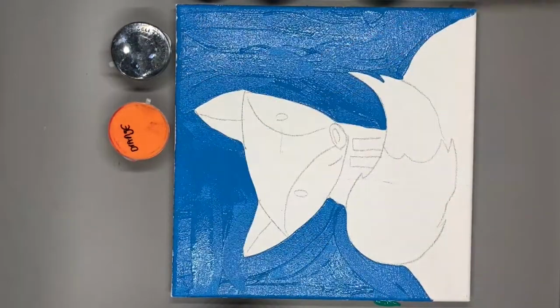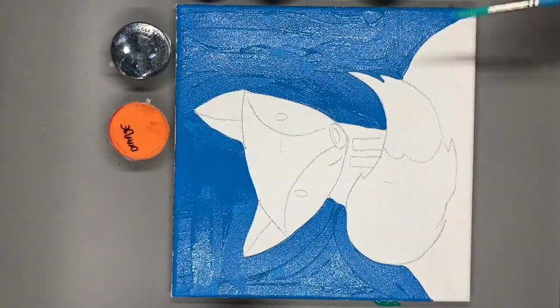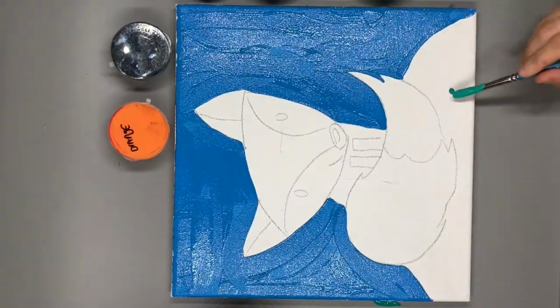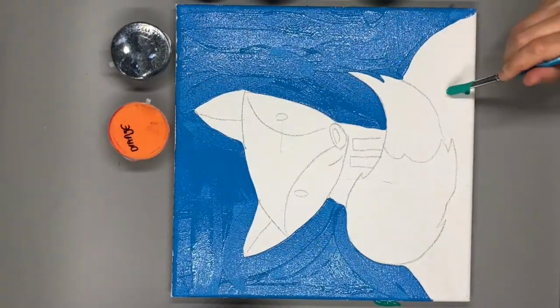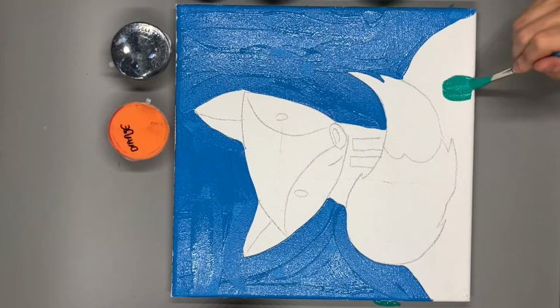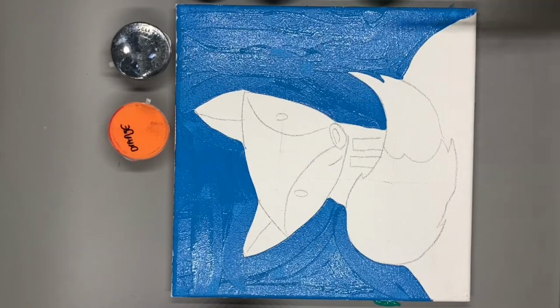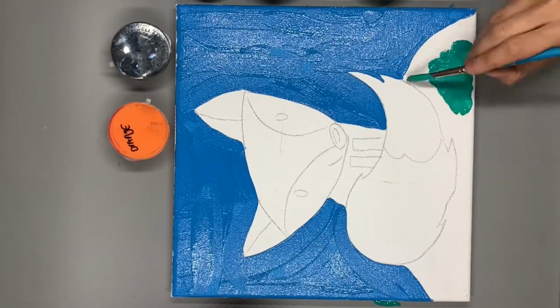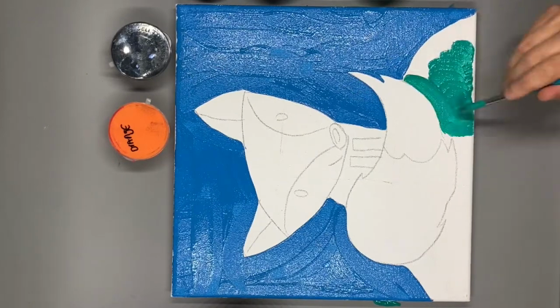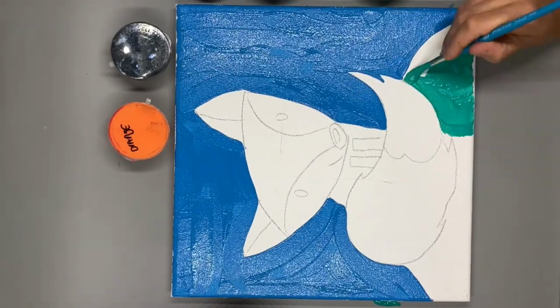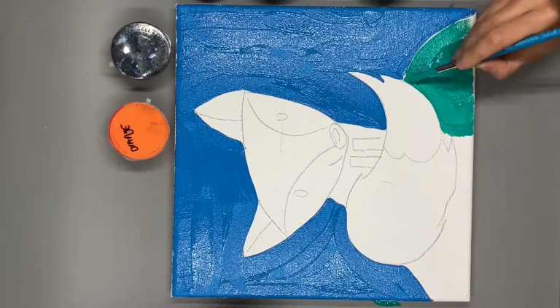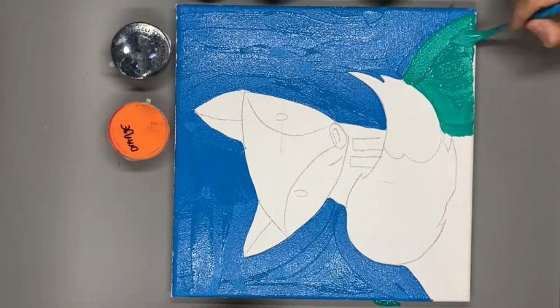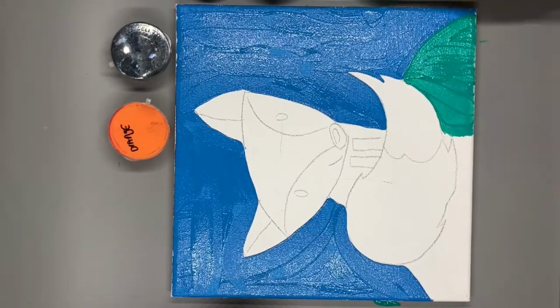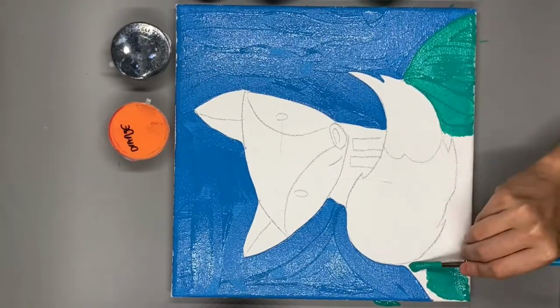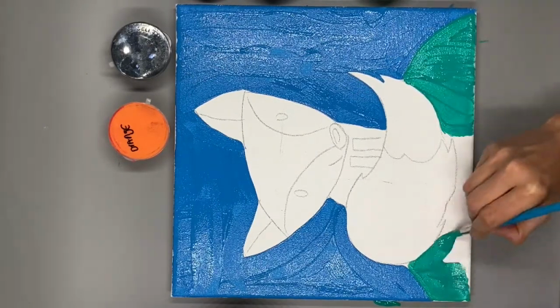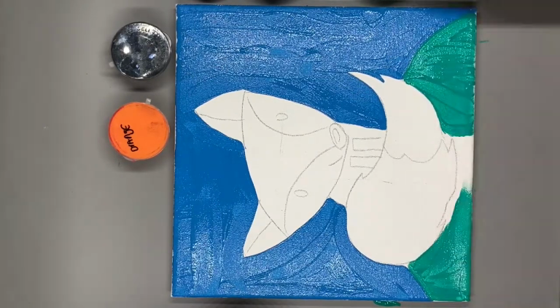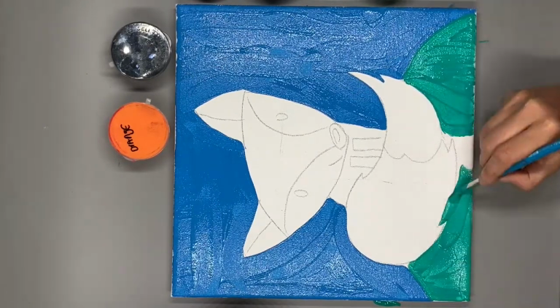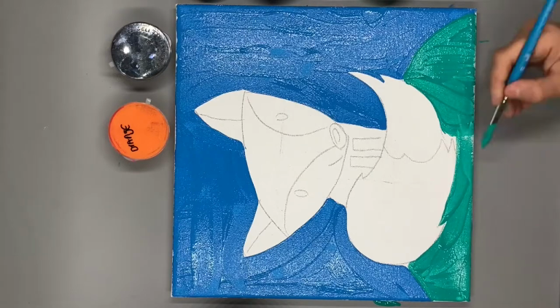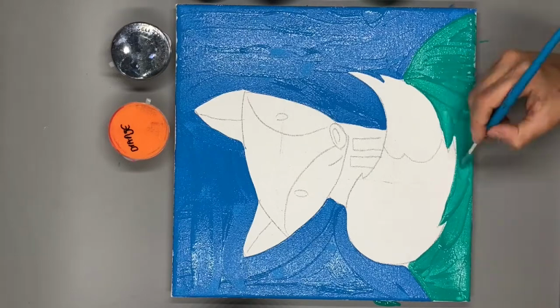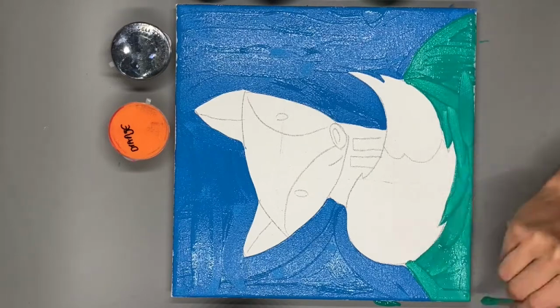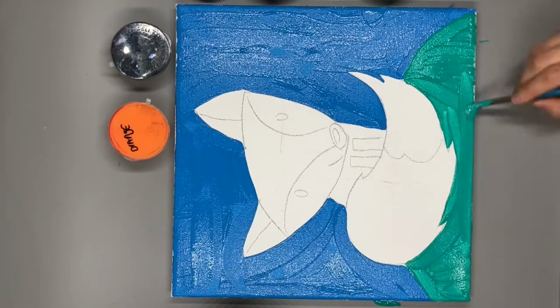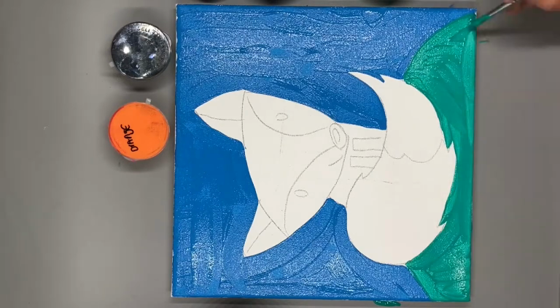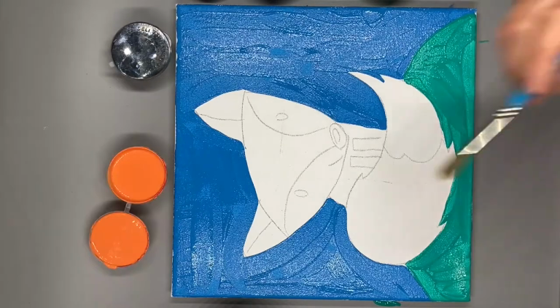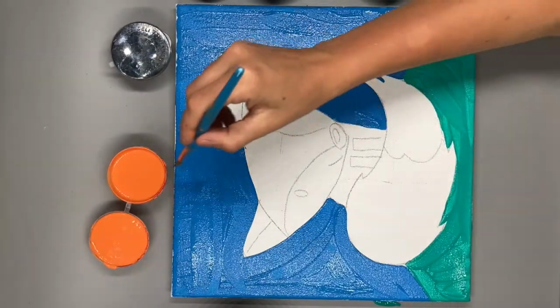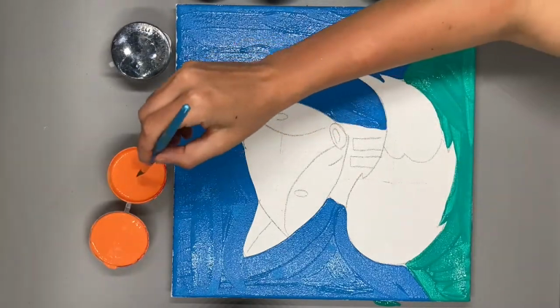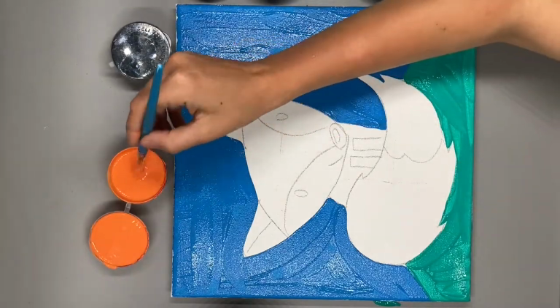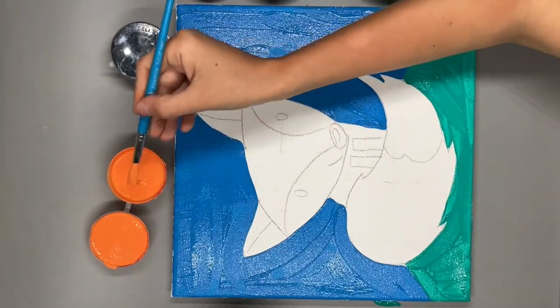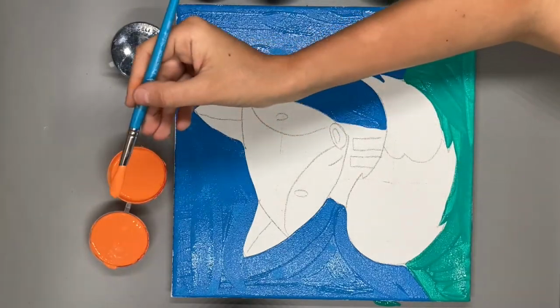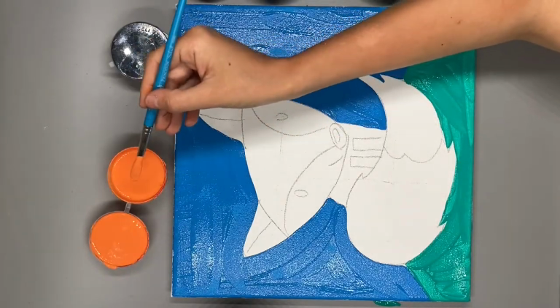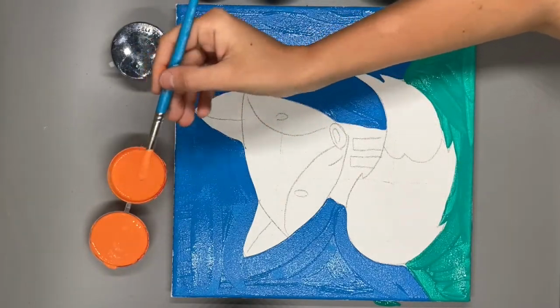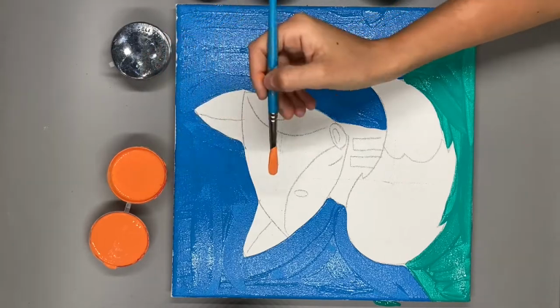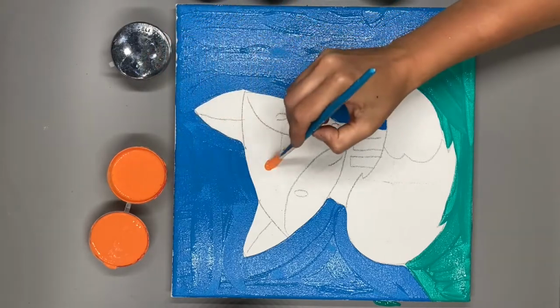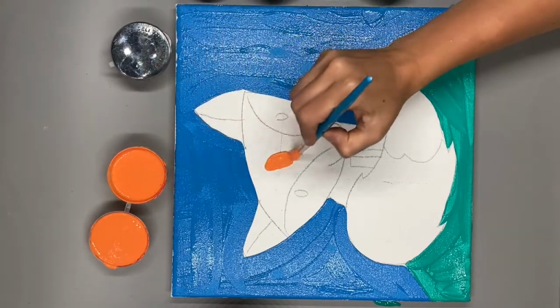Now we're gonna paint our grass green. Next, we're going to start working on all the orange parts of our fox.